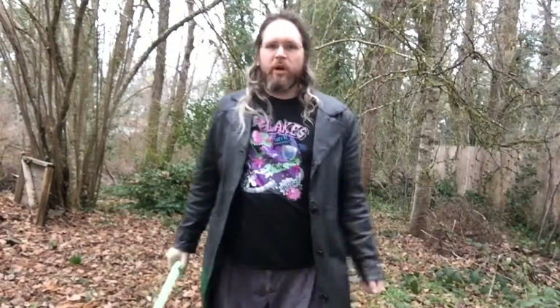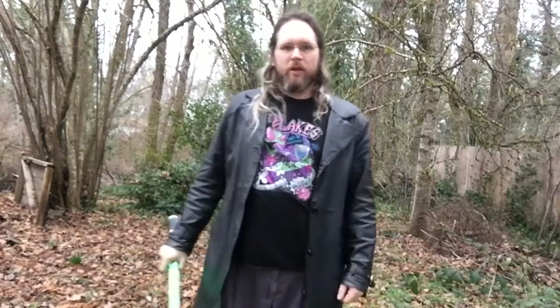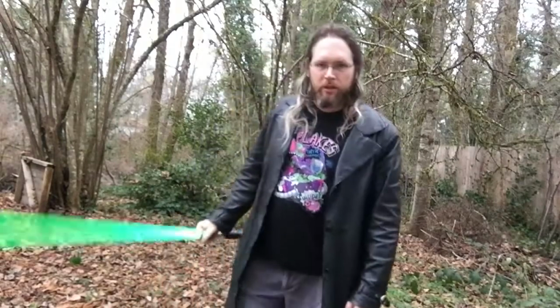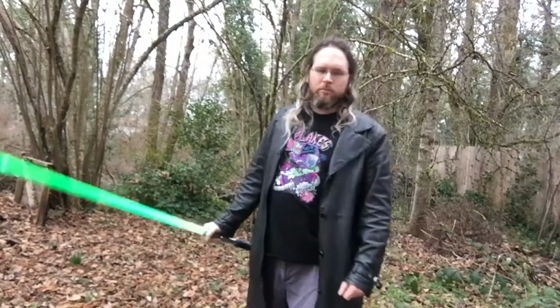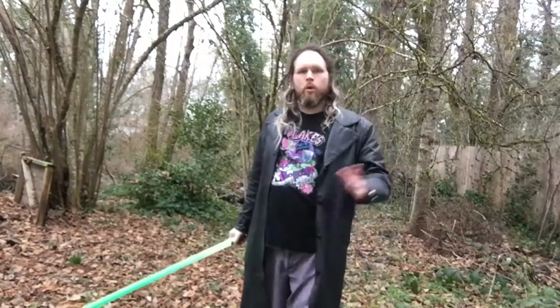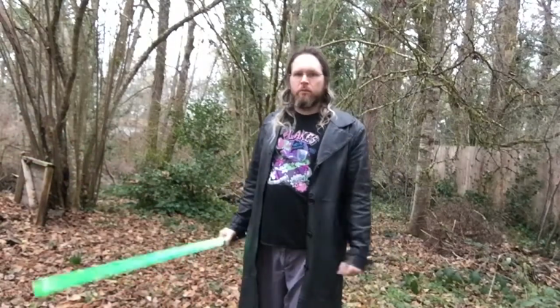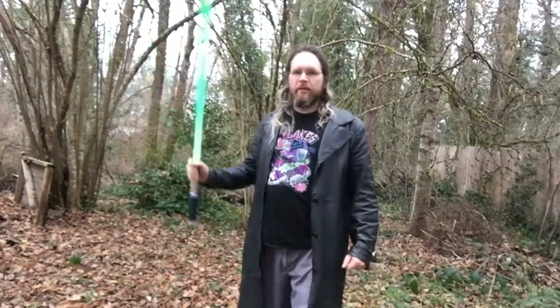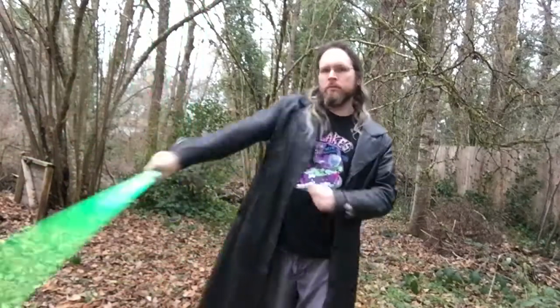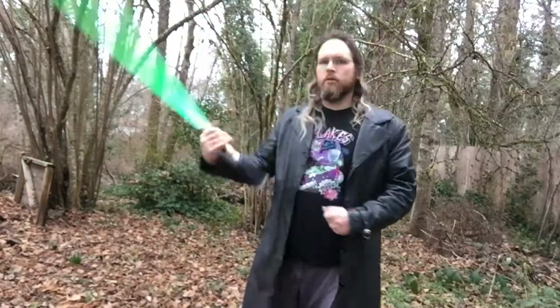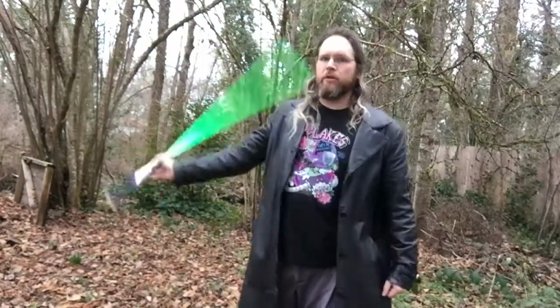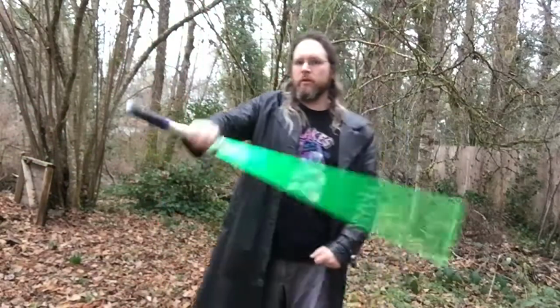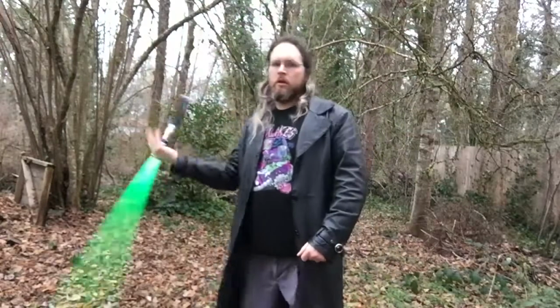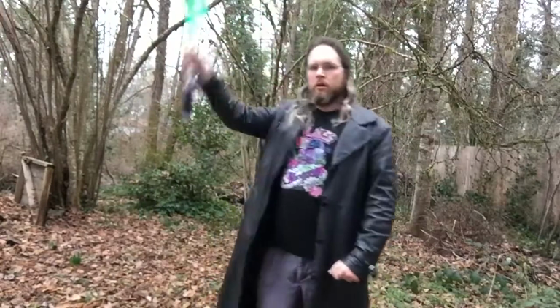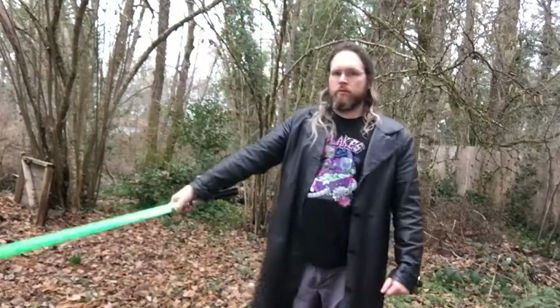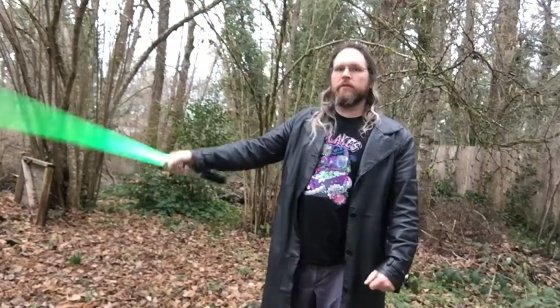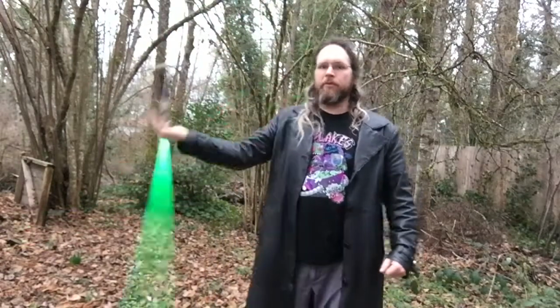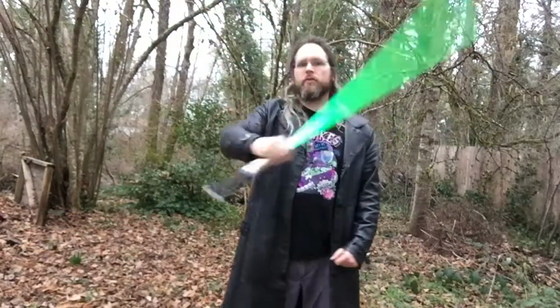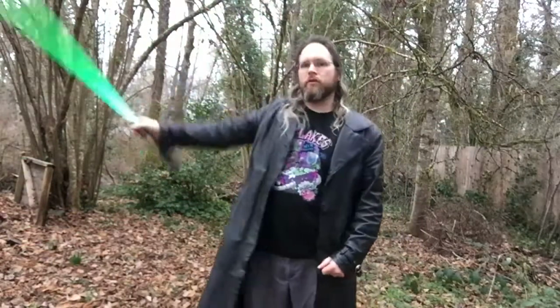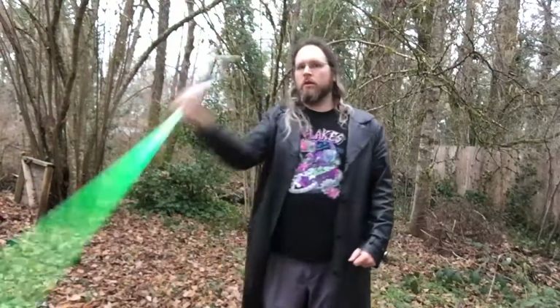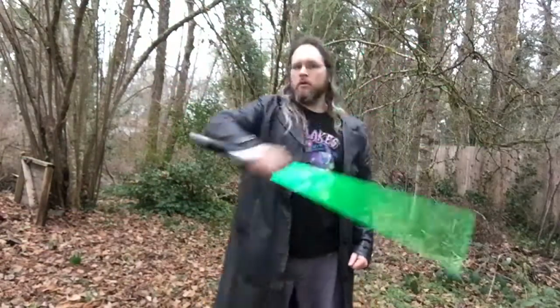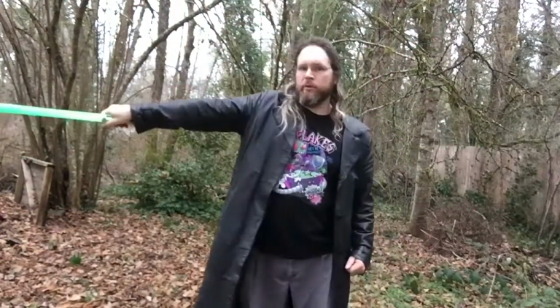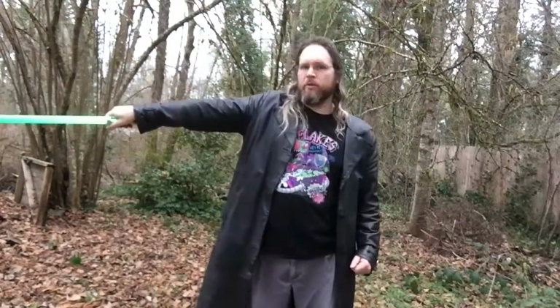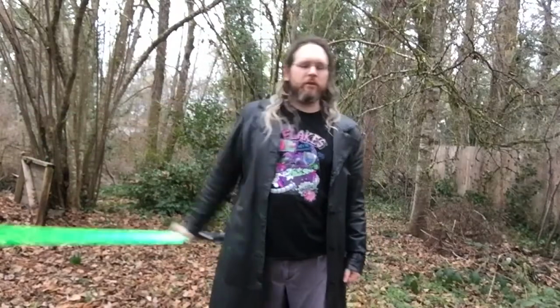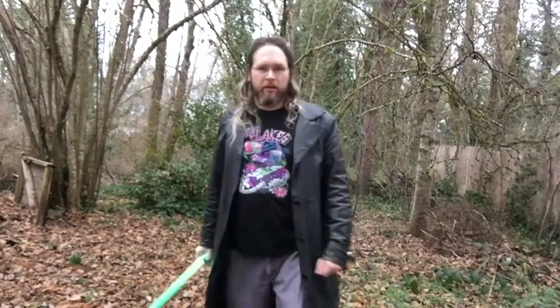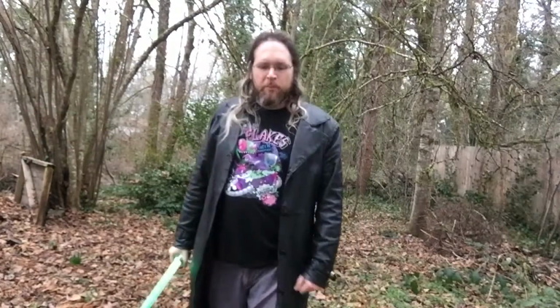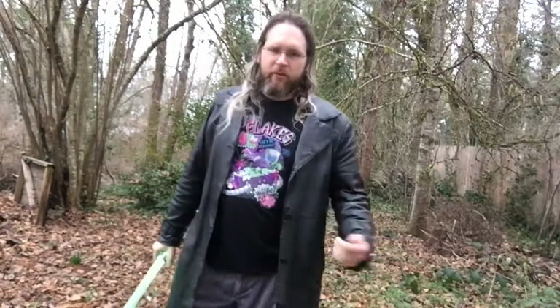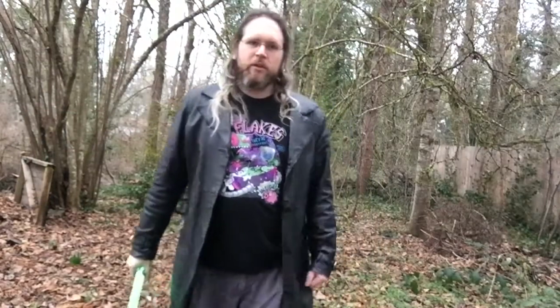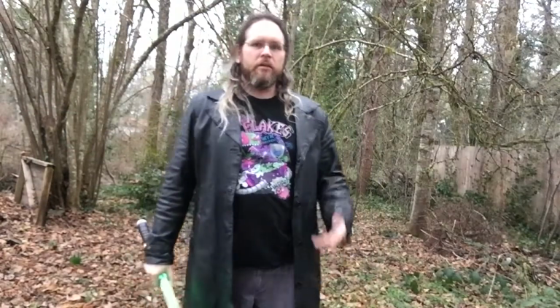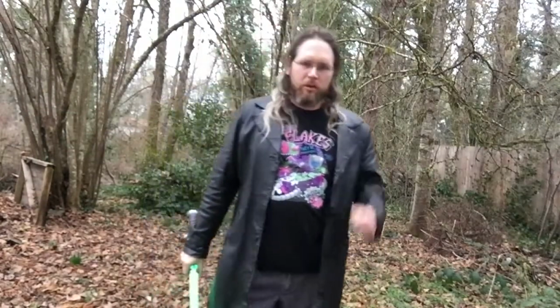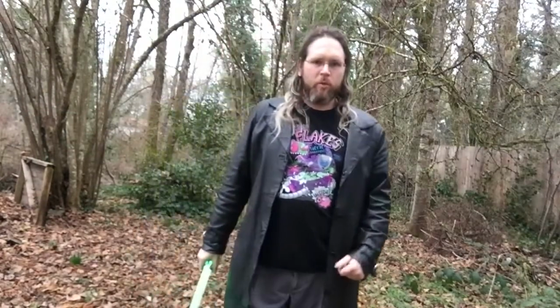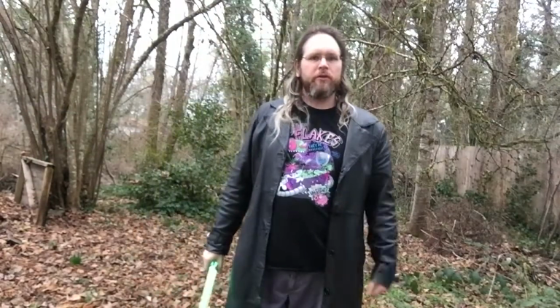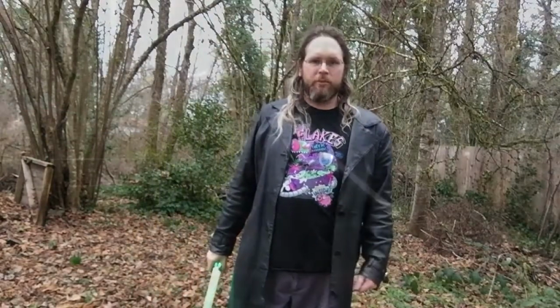Practice strikes — get used to them. Work this in with the last one. Deal with figure eights, and then stop the figure eights and reverse. But stop with a definite strike. Practice that and we'll move on to the next move.